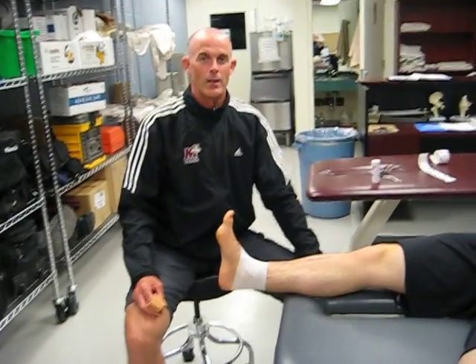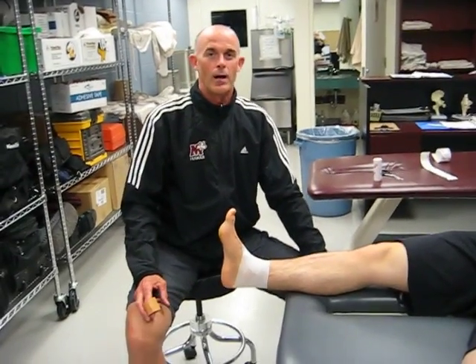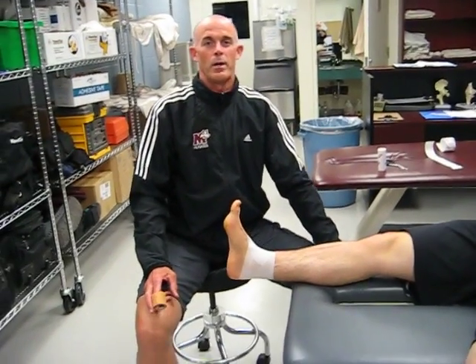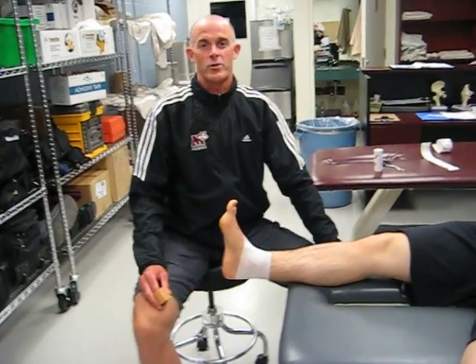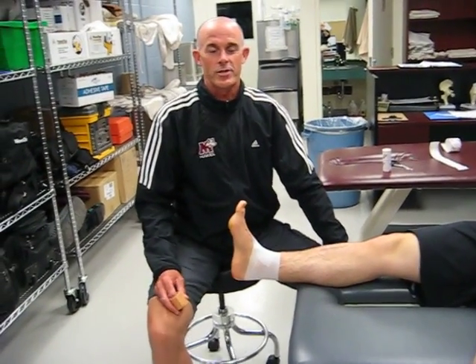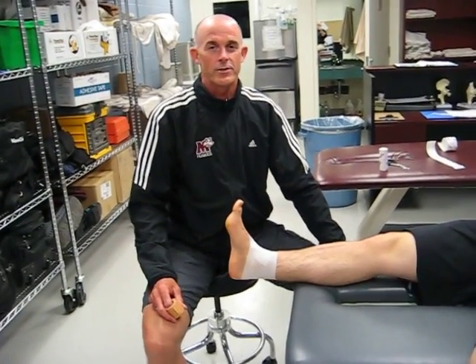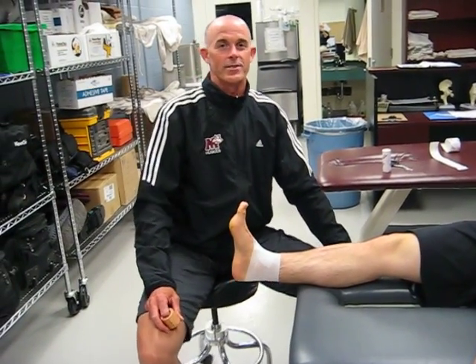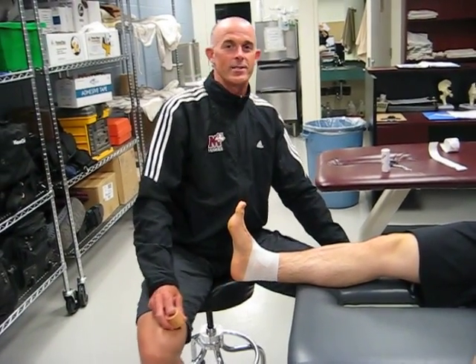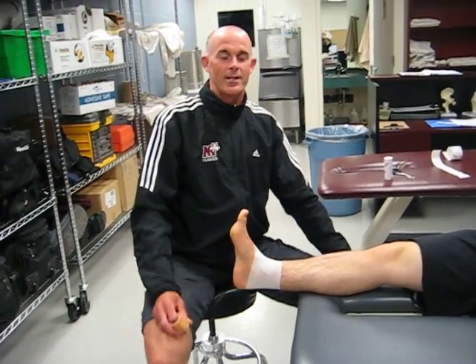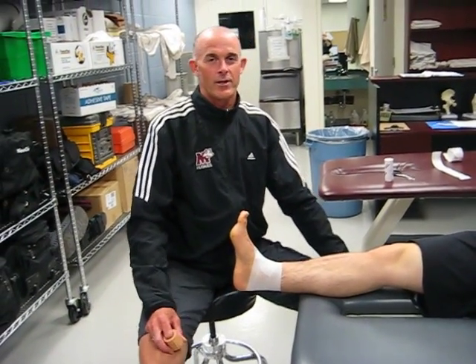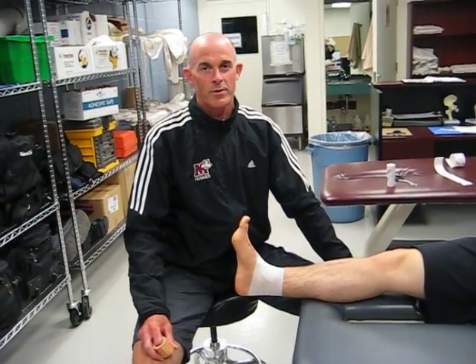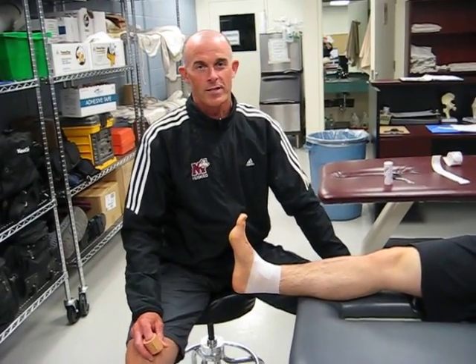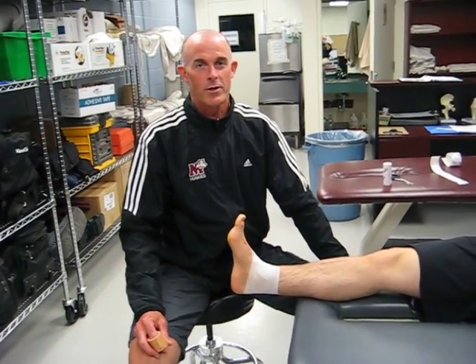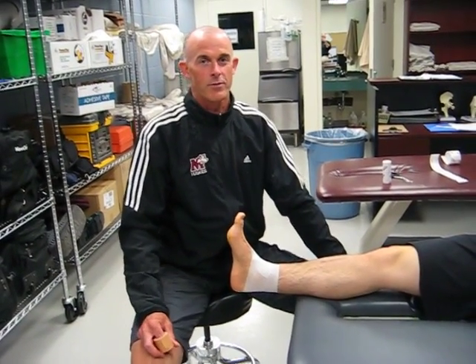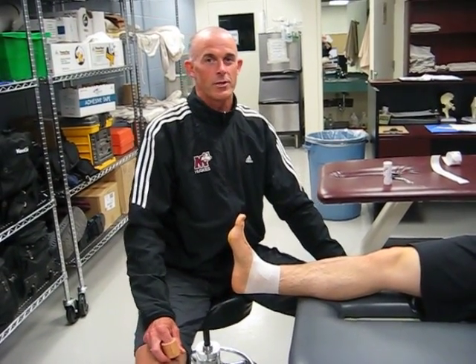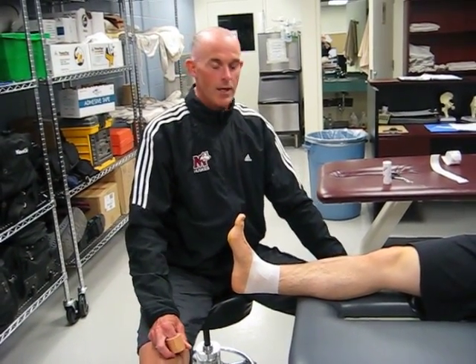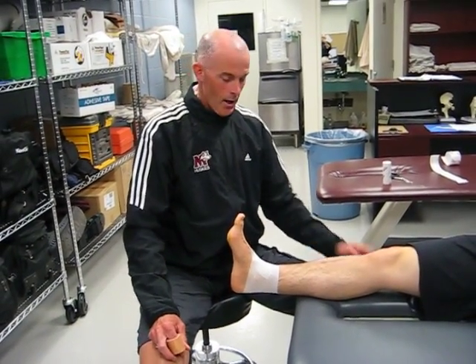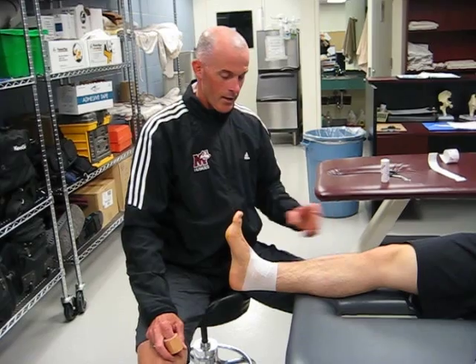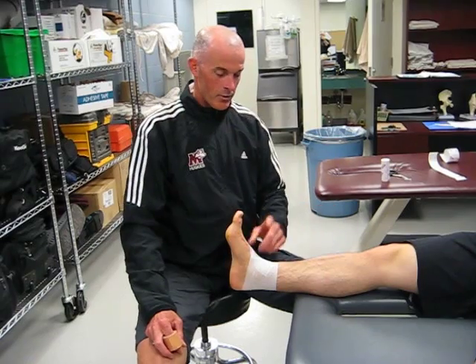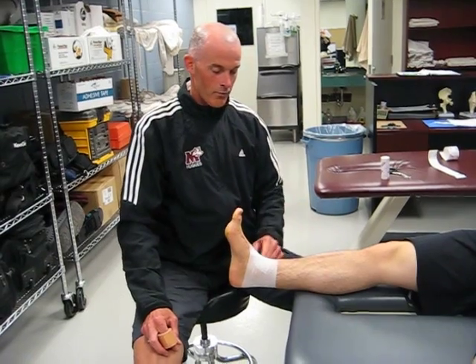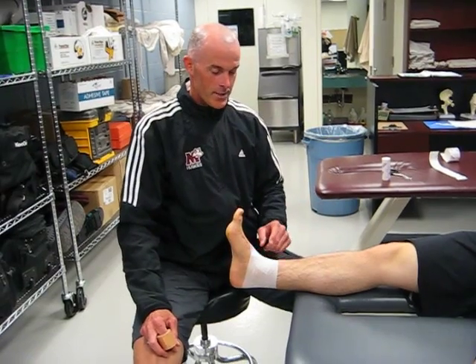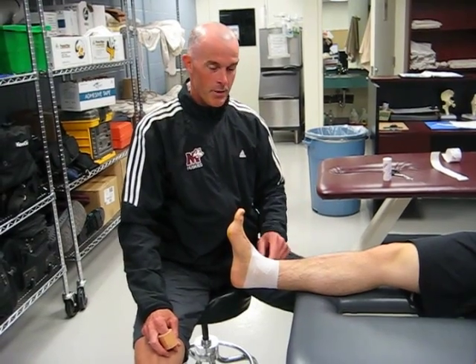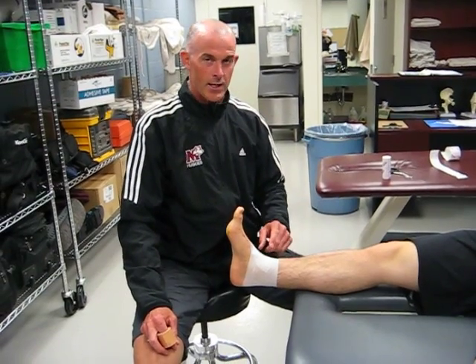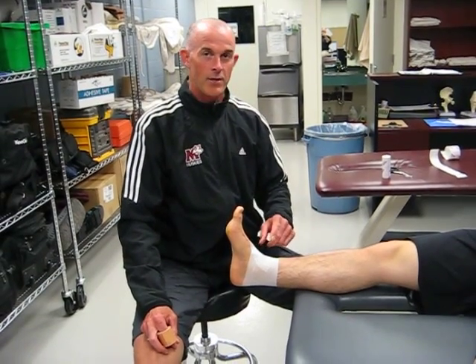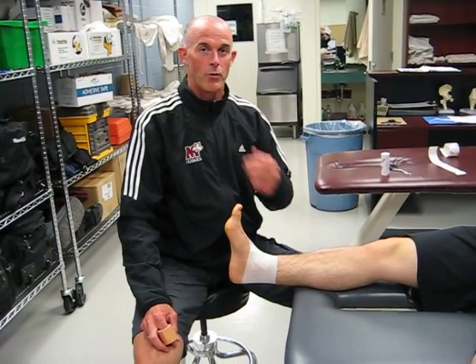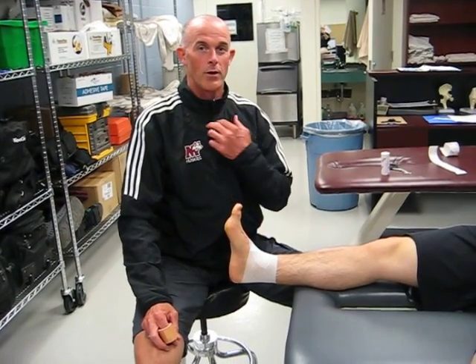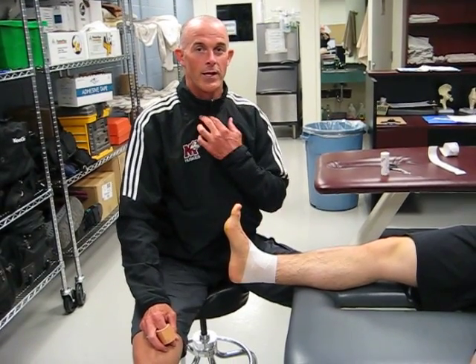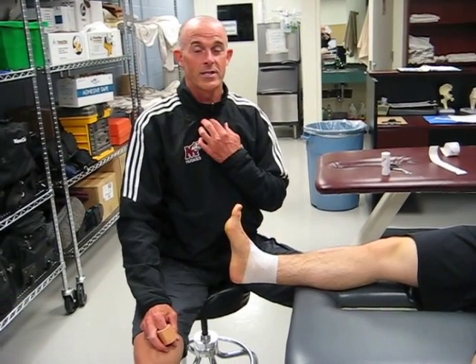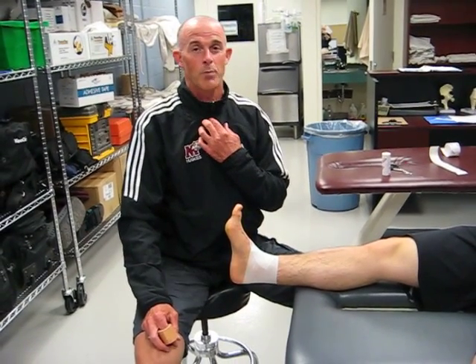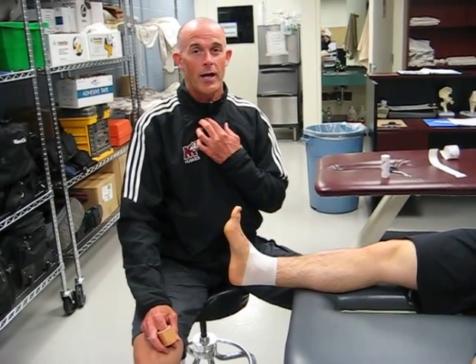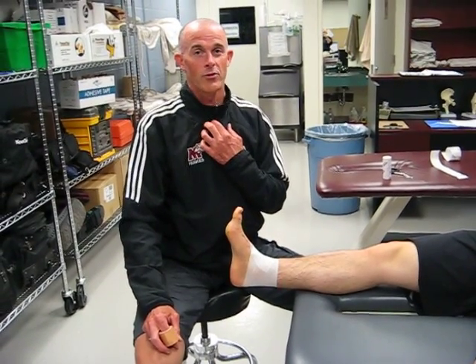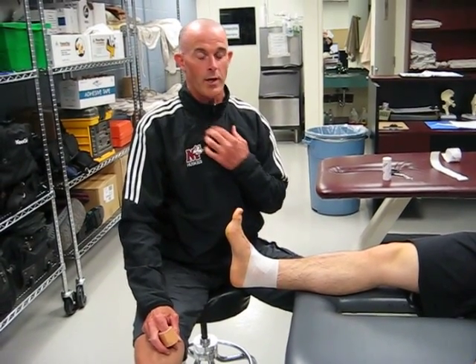Hi, my name is Kurt Stevenson, Assistant Athletic Therapist at St. Mary's University. I'm going to go over a taping technique for a syndesmotic ankle sprain.